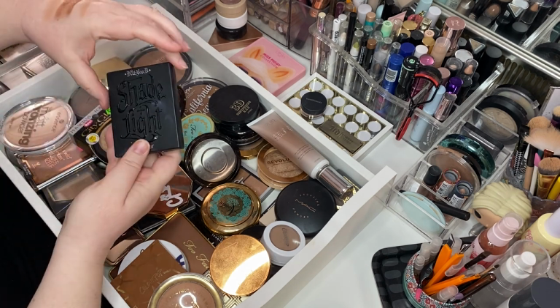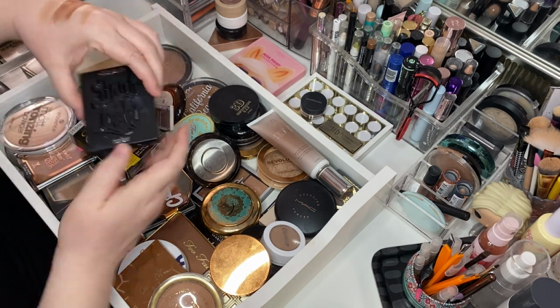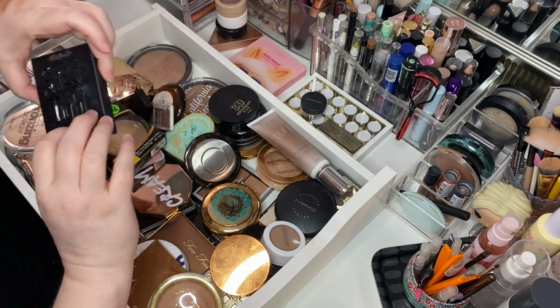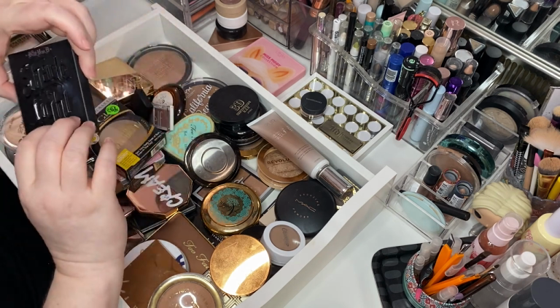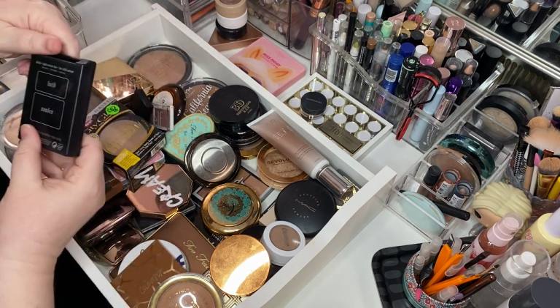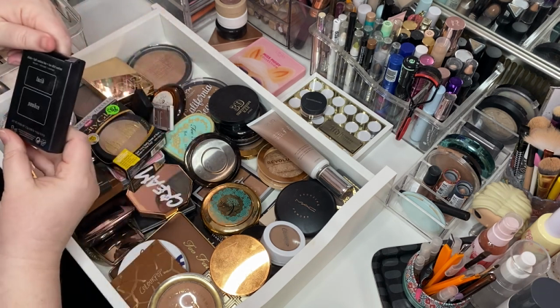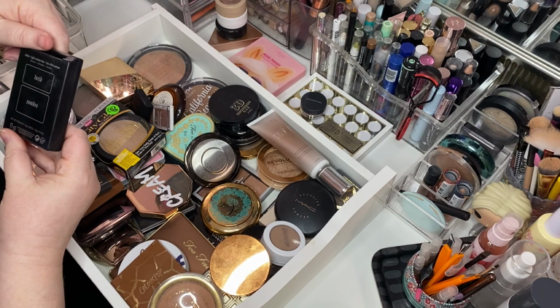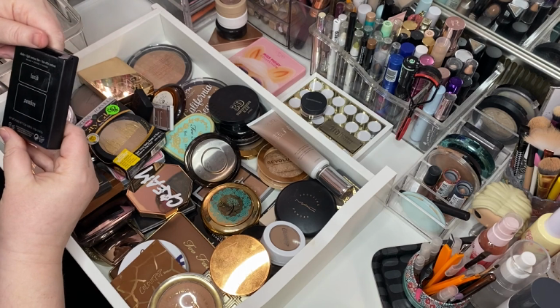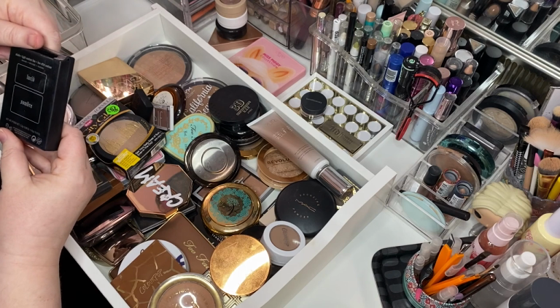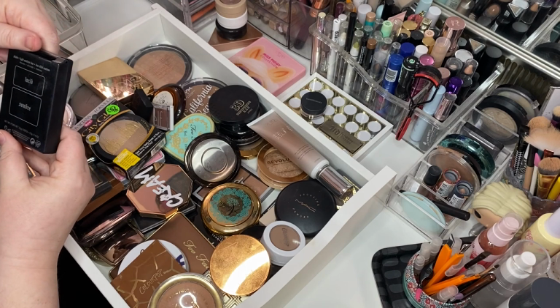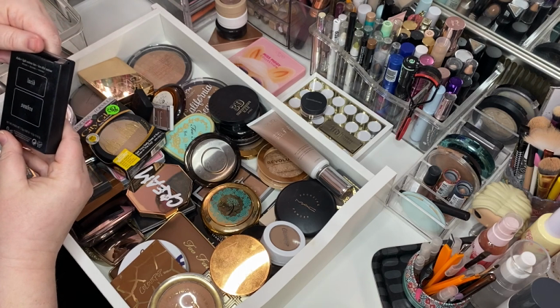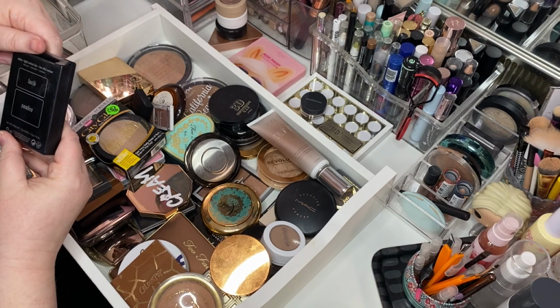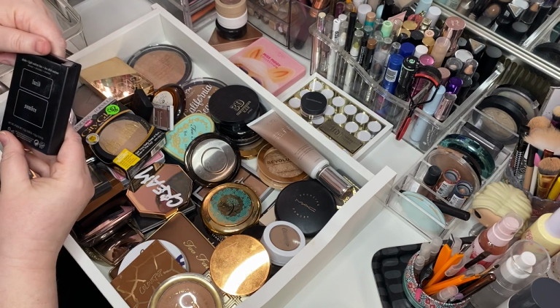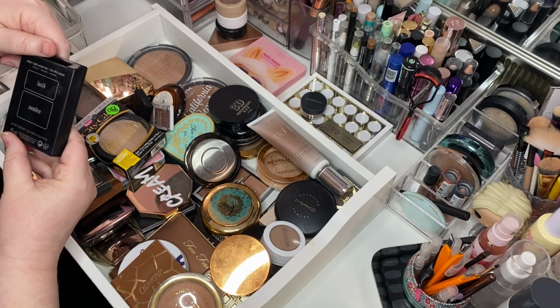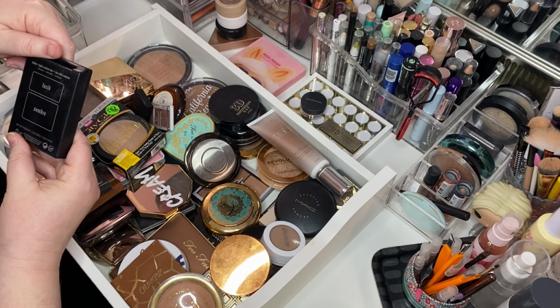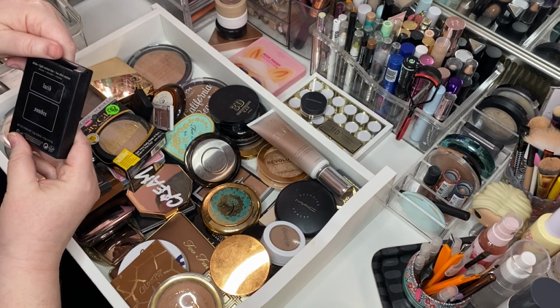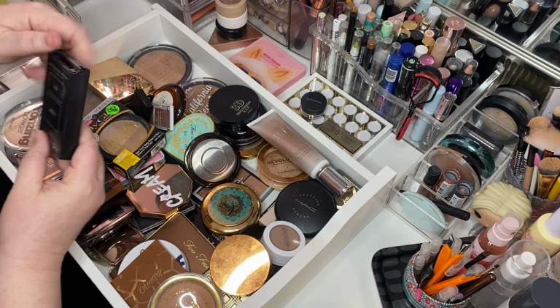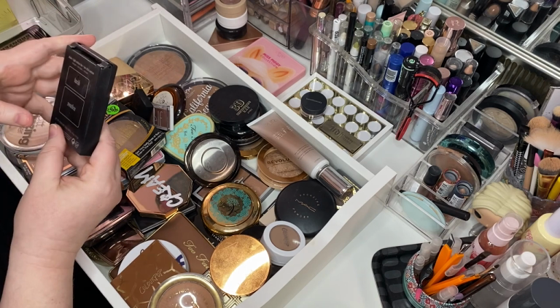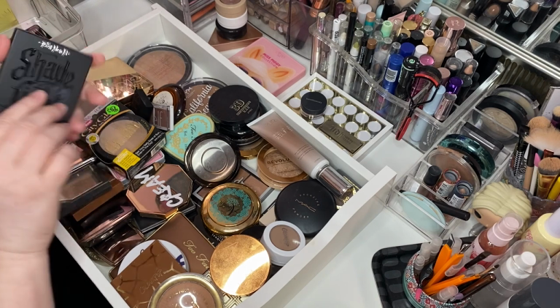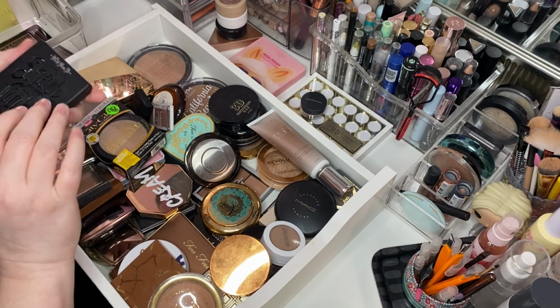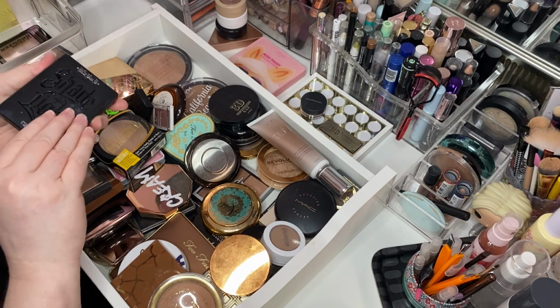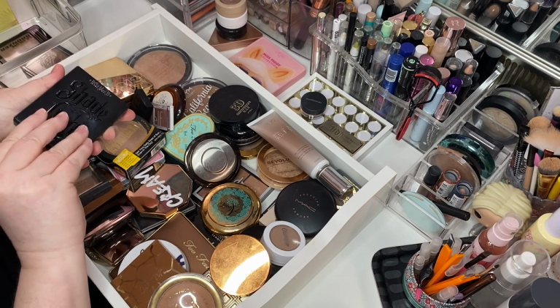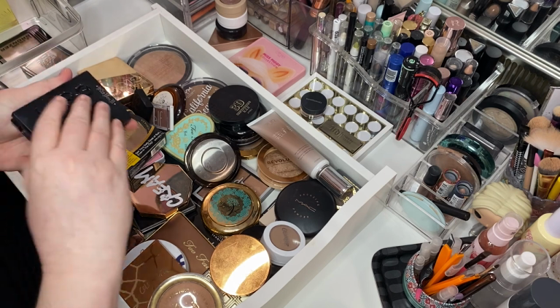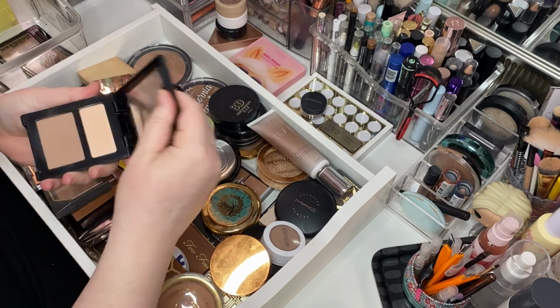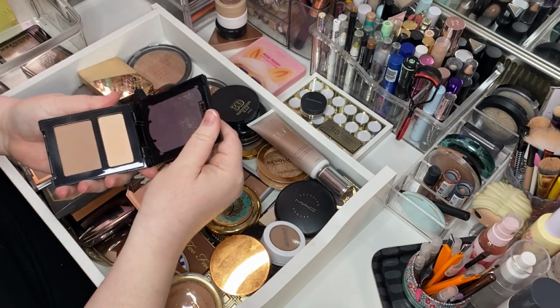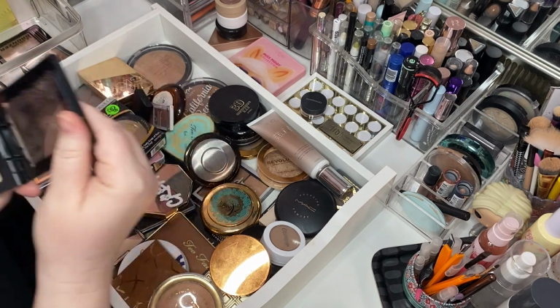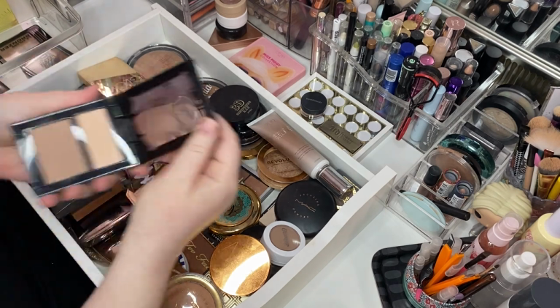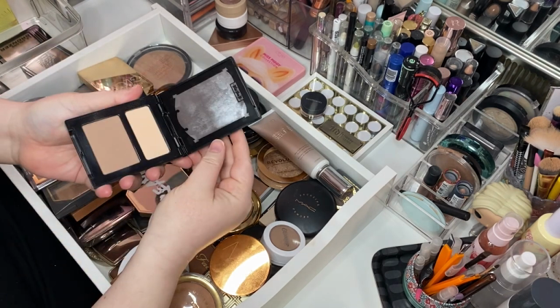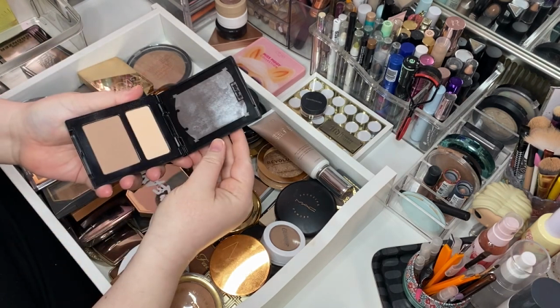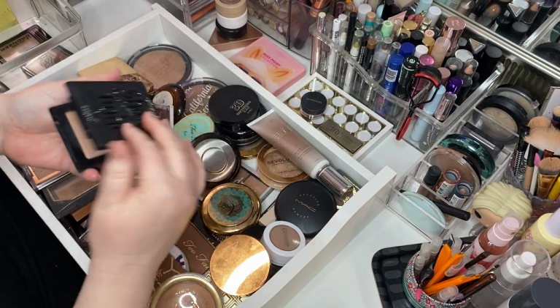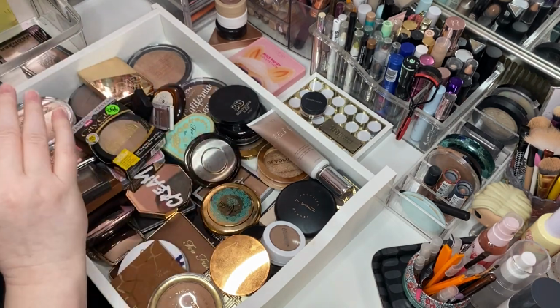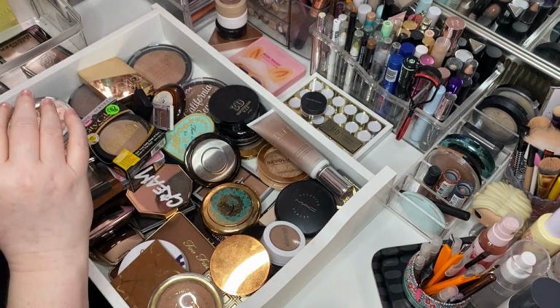This is the Kat Von D Shade and Light Contour Duo — I believe this is the light one. And she's gorgeous. I love this. Keeping her.